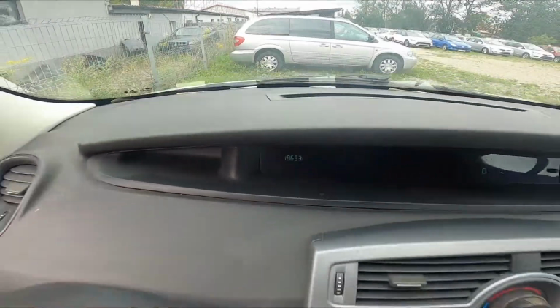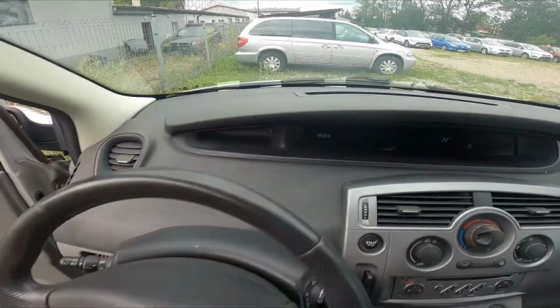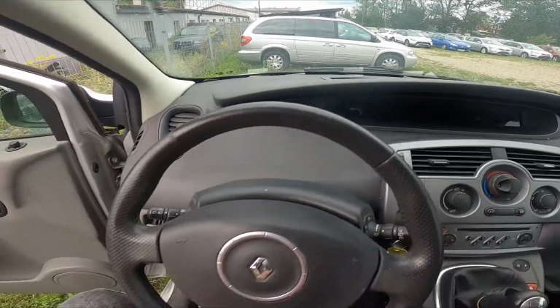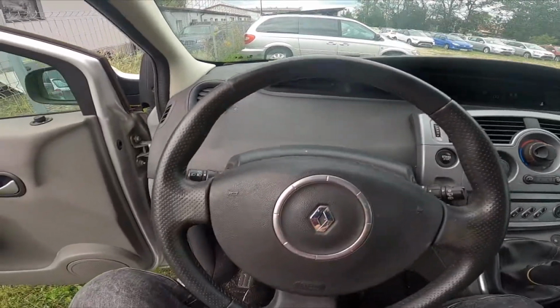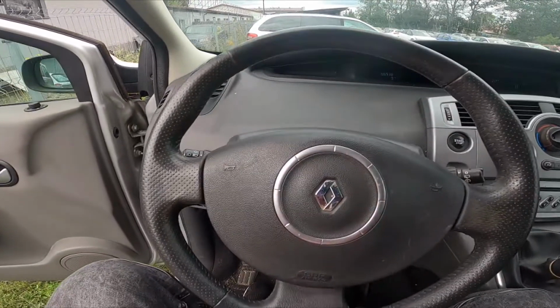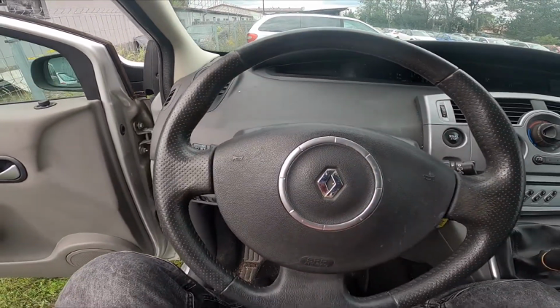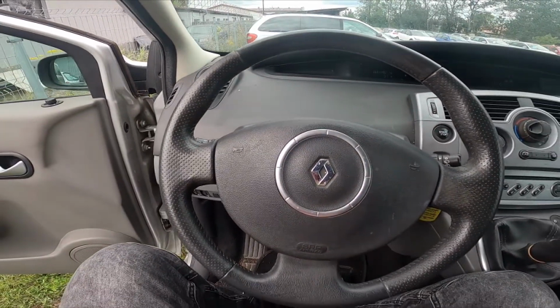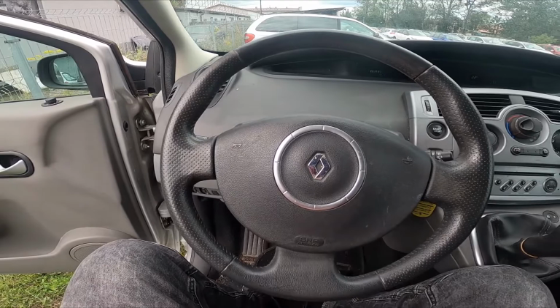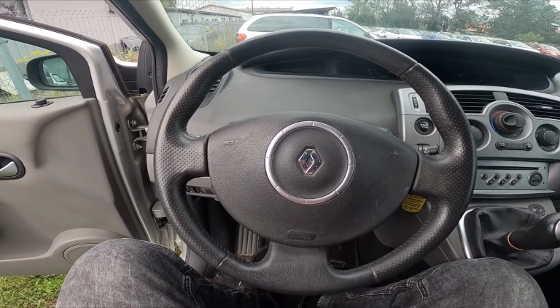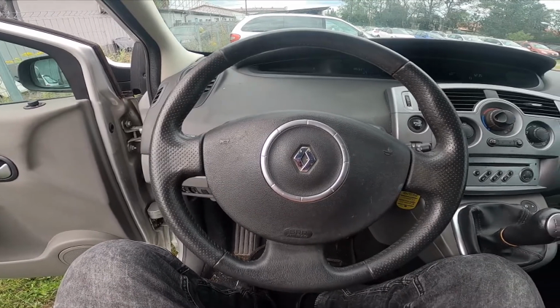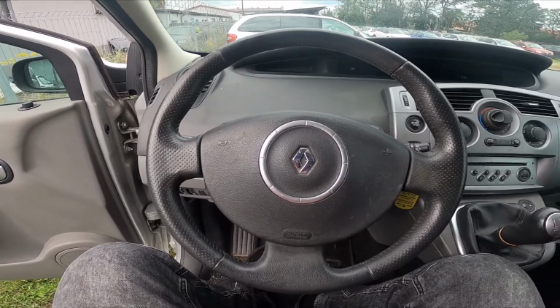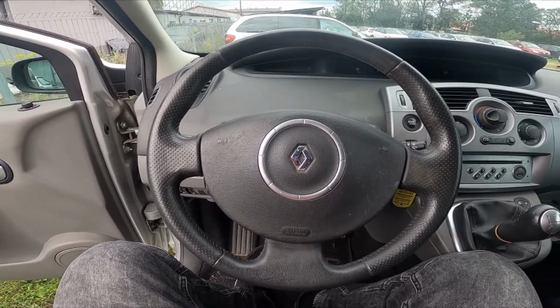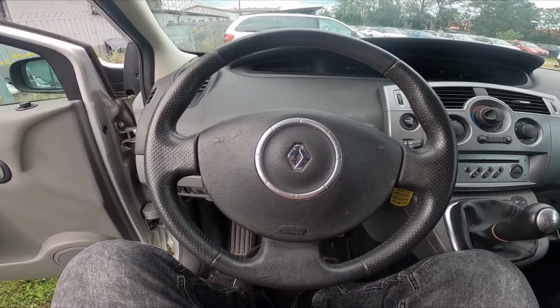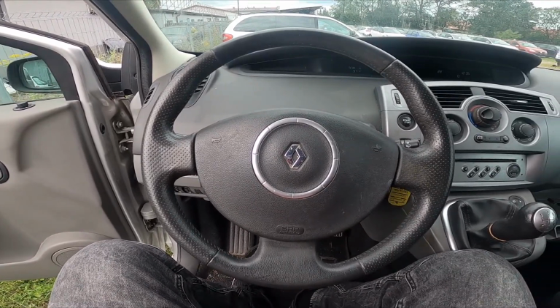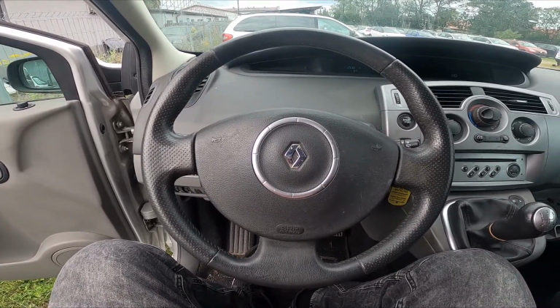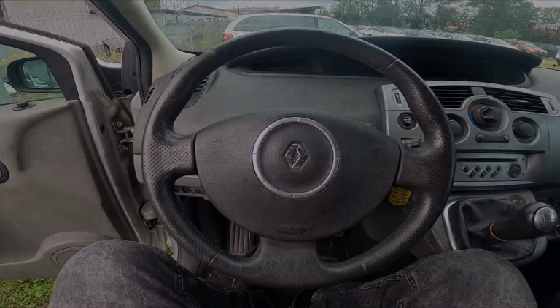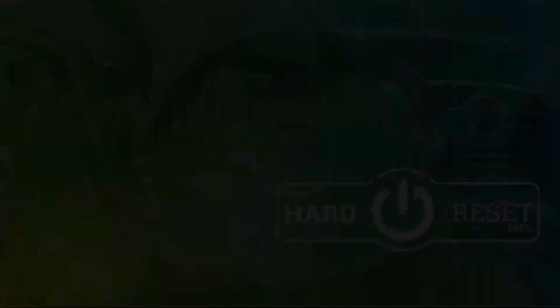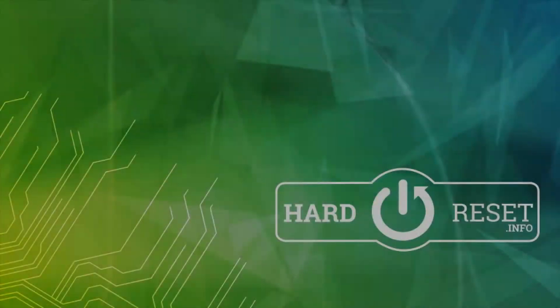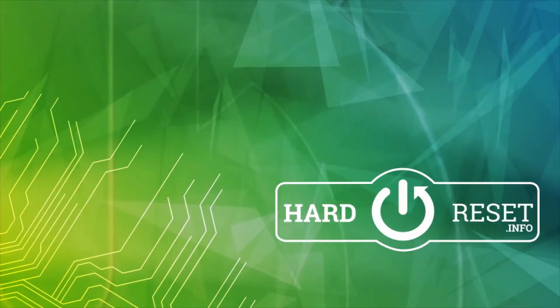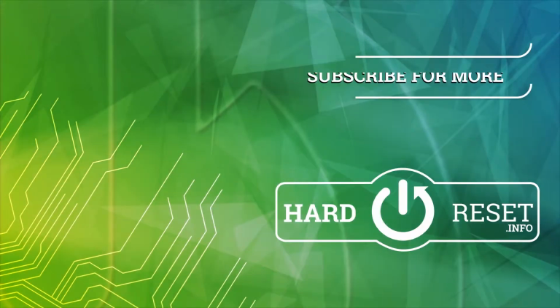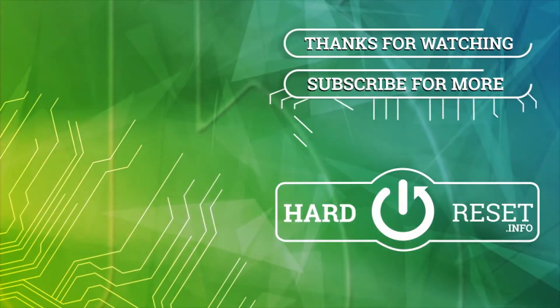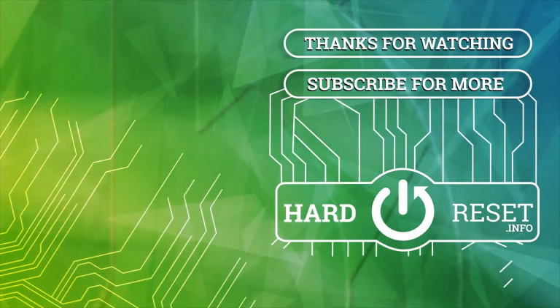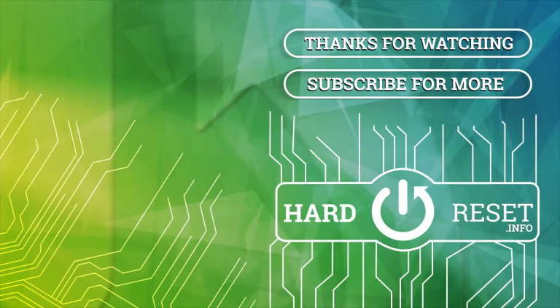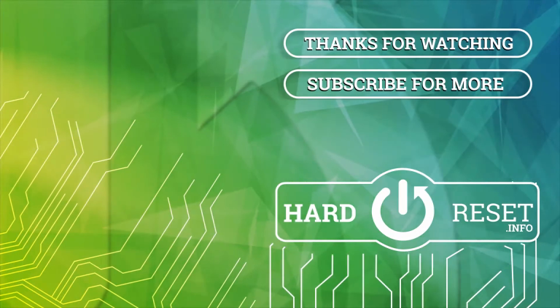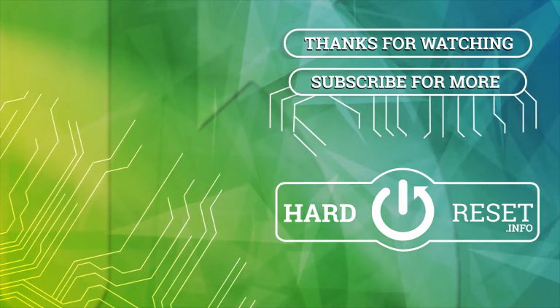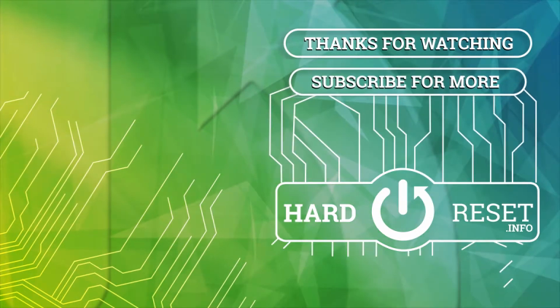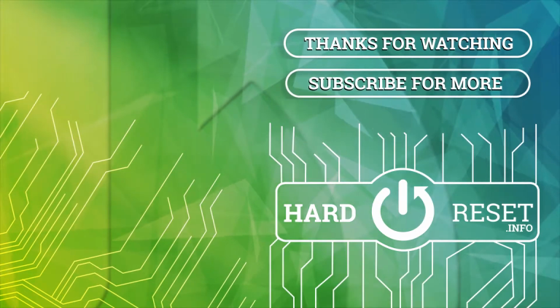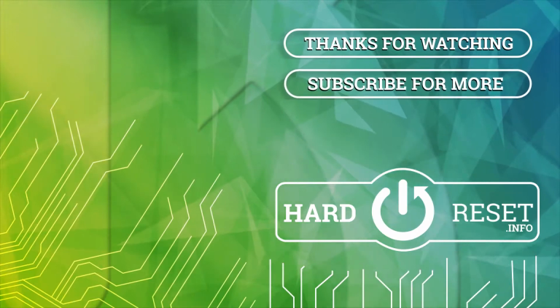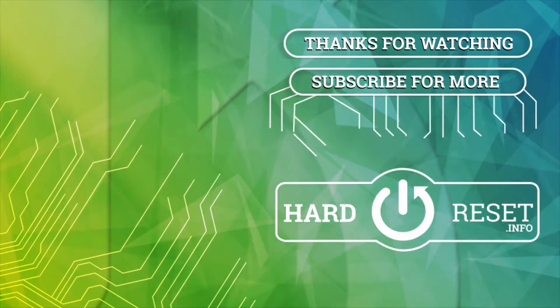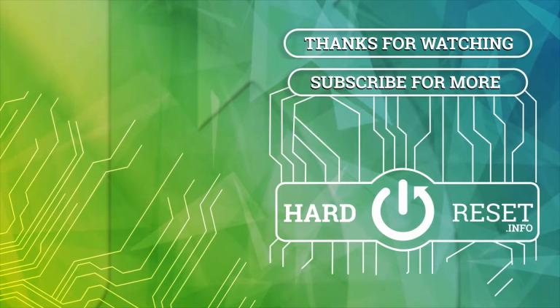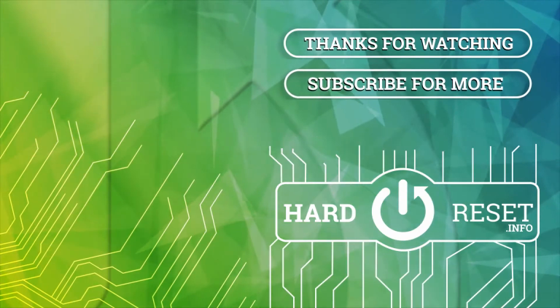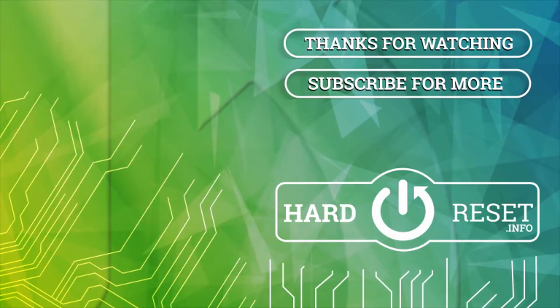And that's it. If you find this video helpful, please leave a like, comment and subscribe. Thank you.